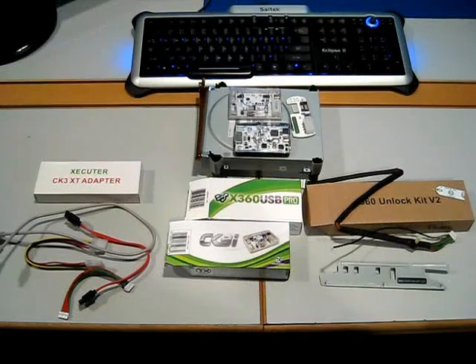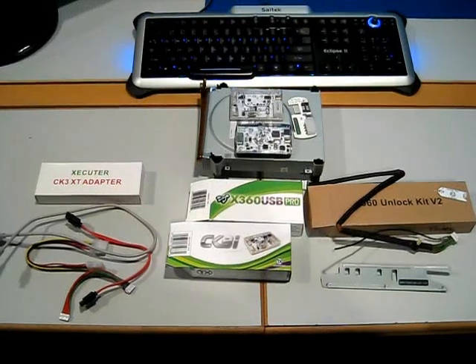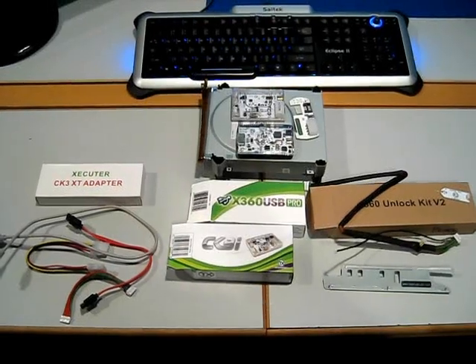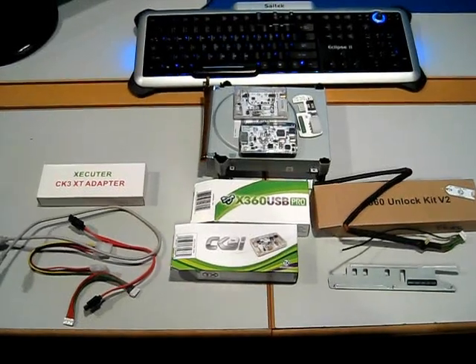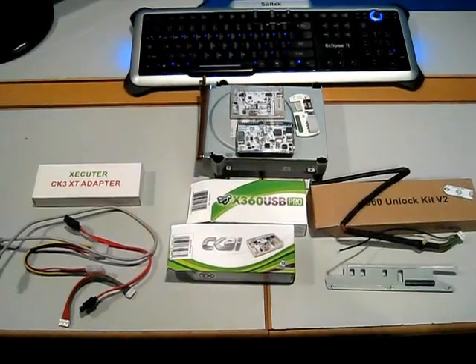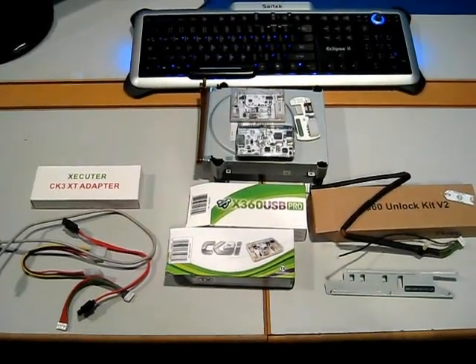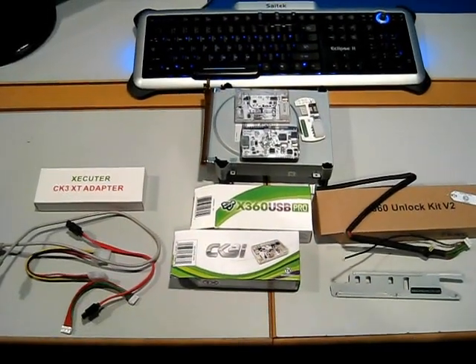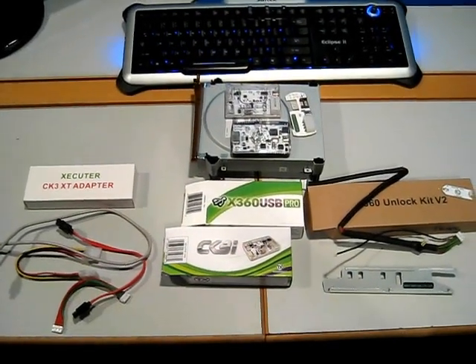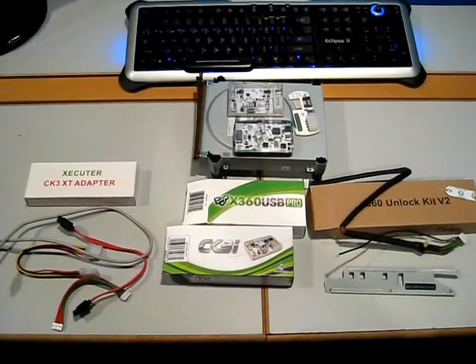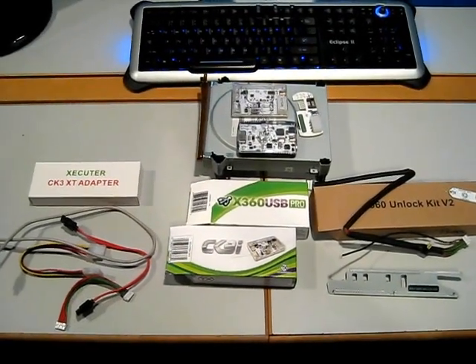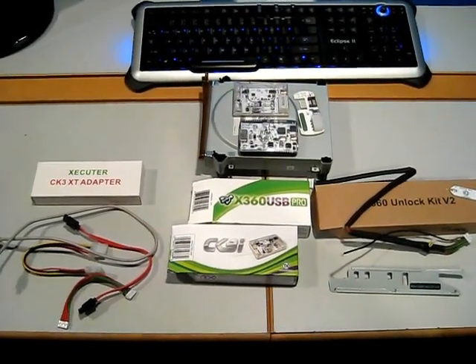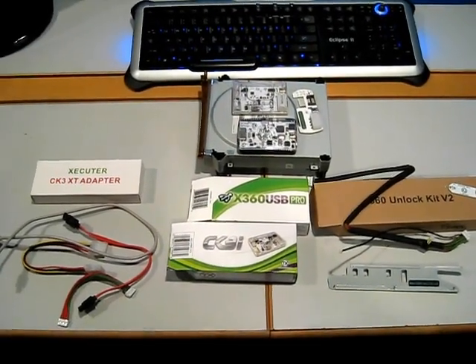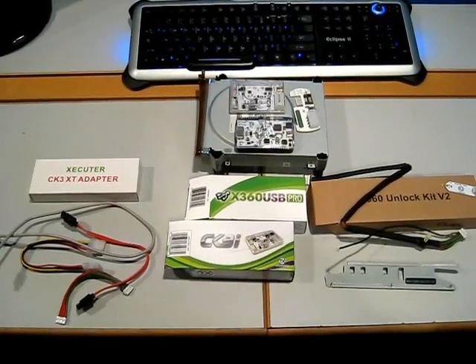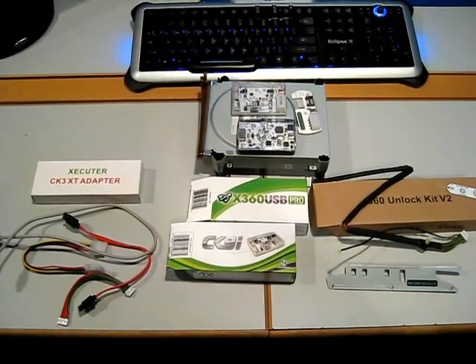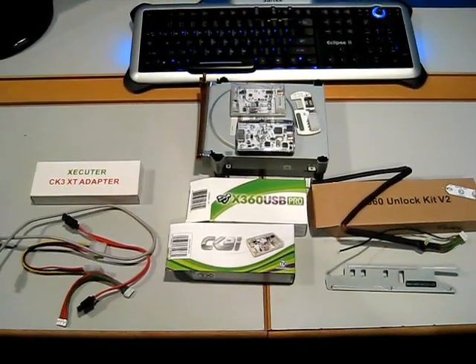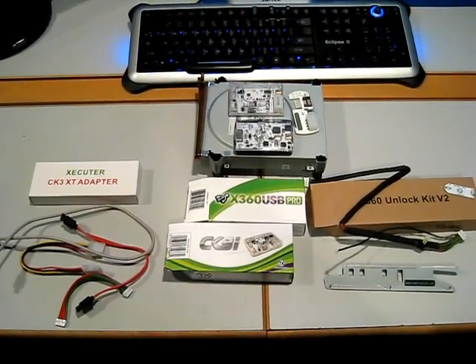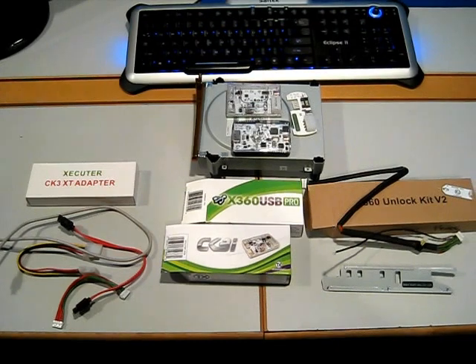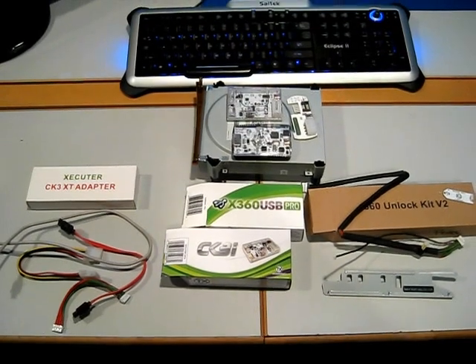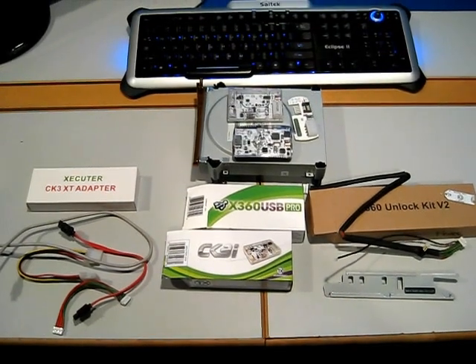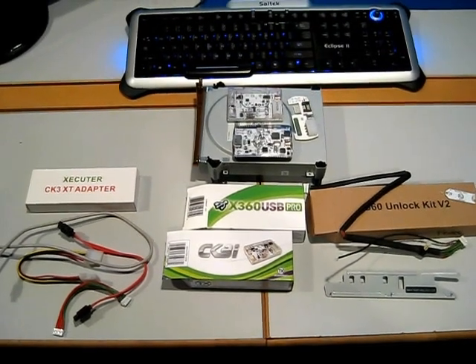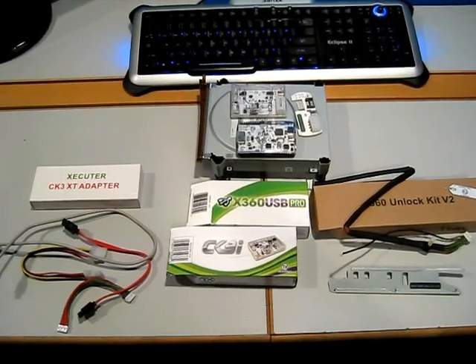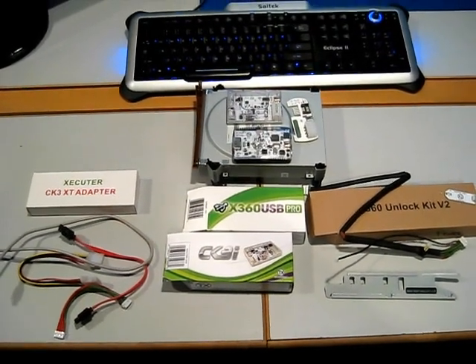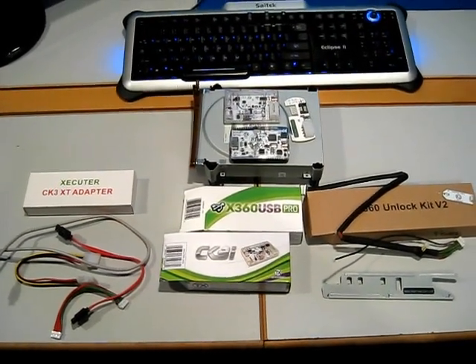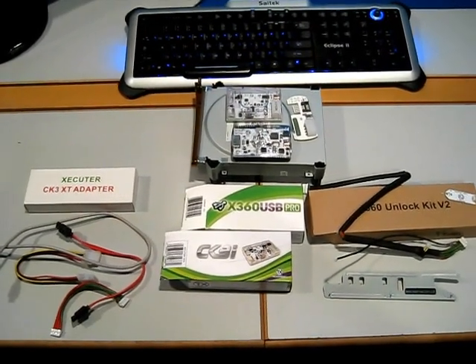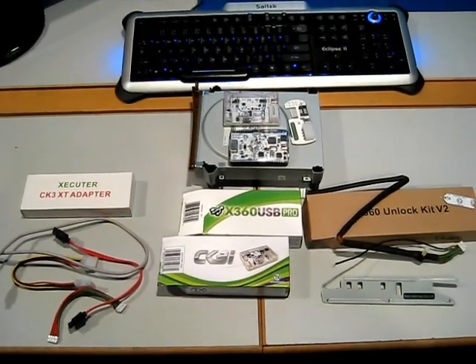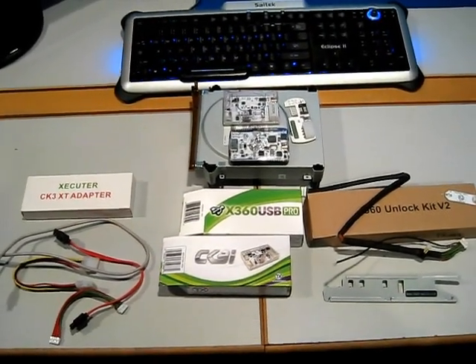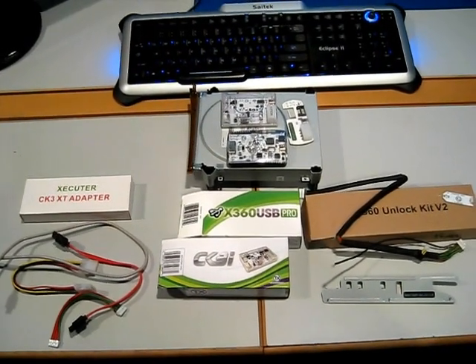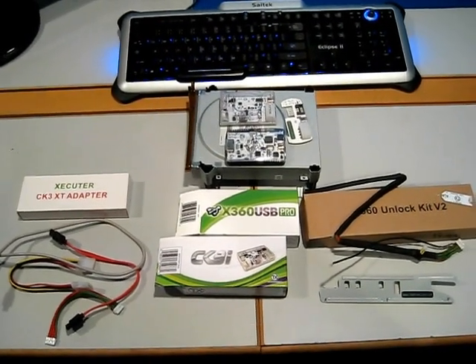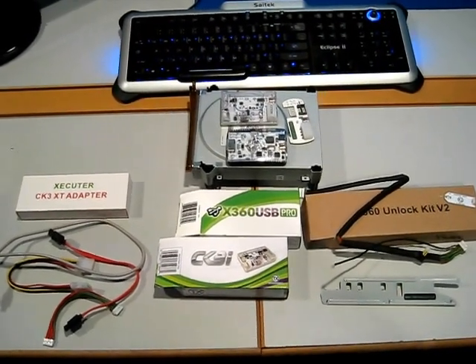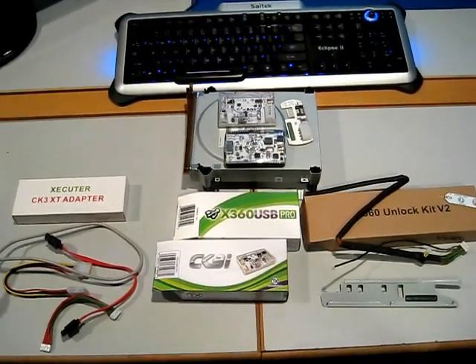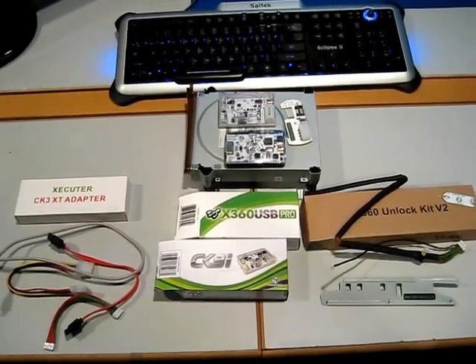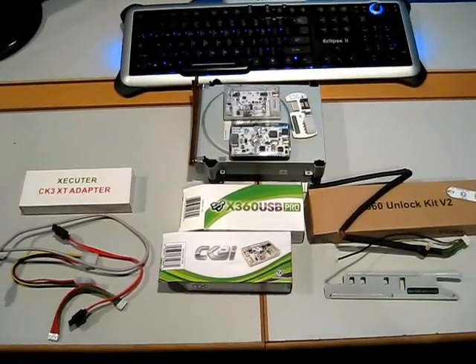Hey YouTube, it's Chris from America's Computer Solutions here to give you a two-minute video on what you need to flash Xbox 360 drives, hack firmware, and the essentials.